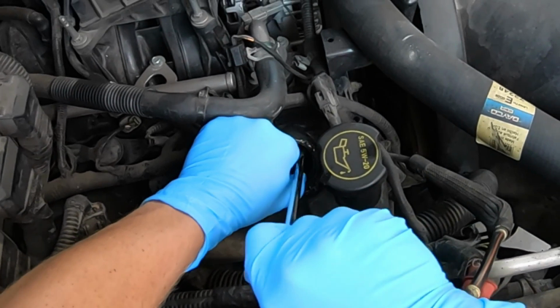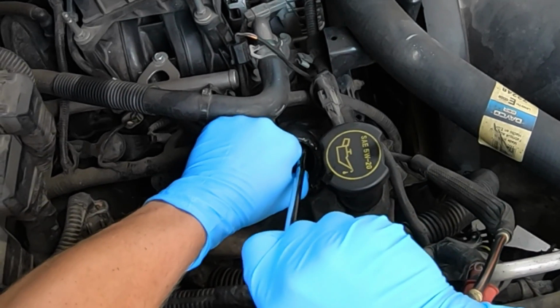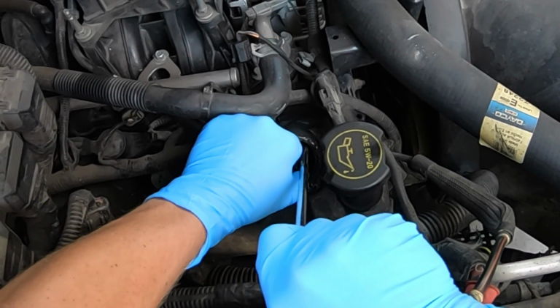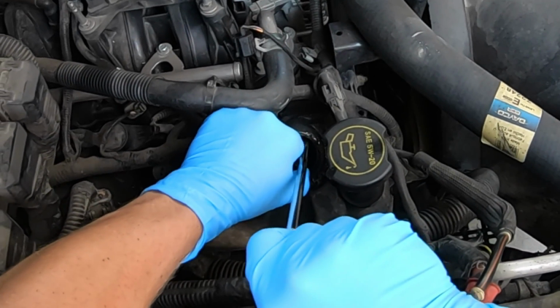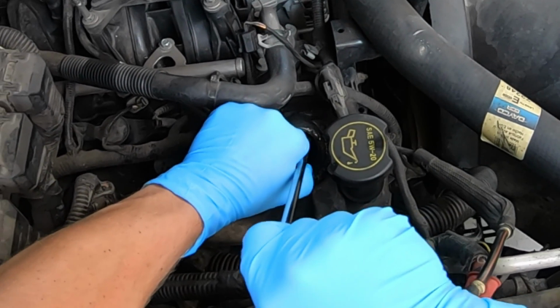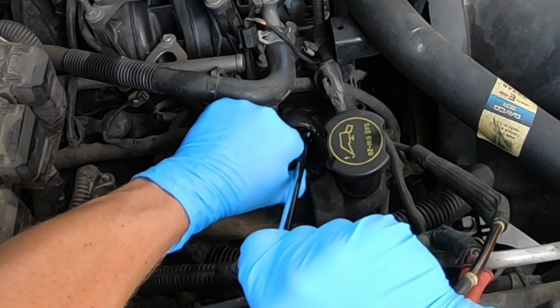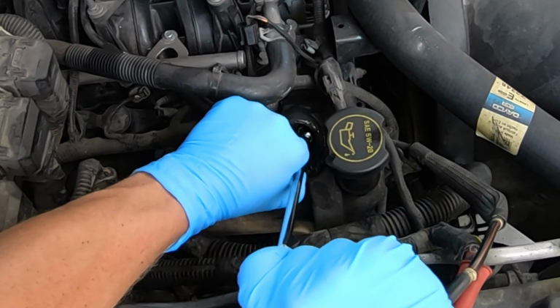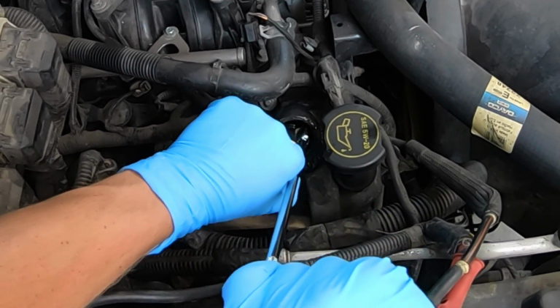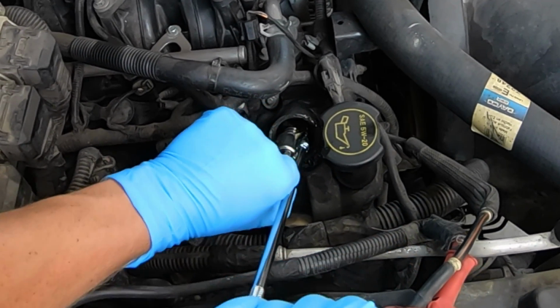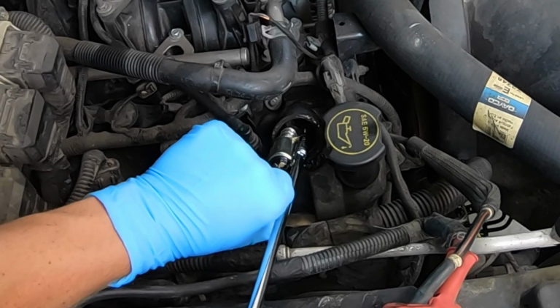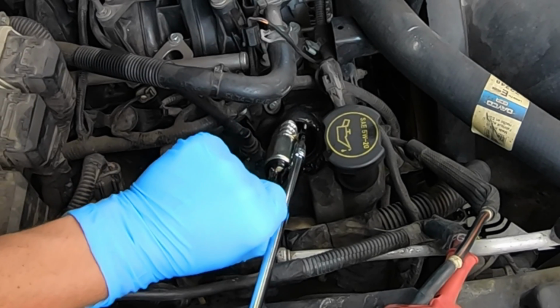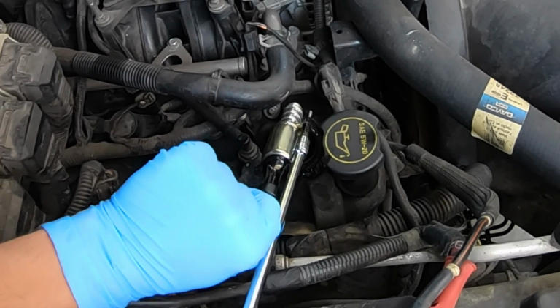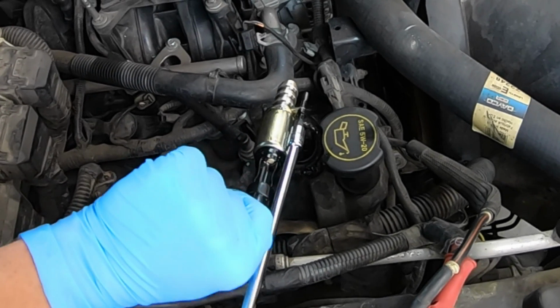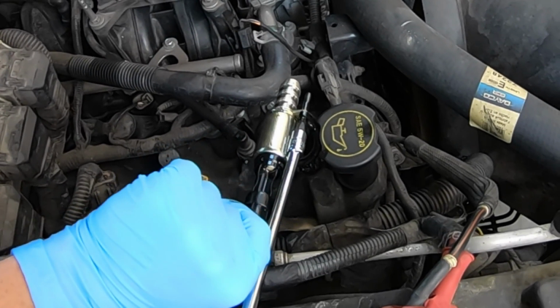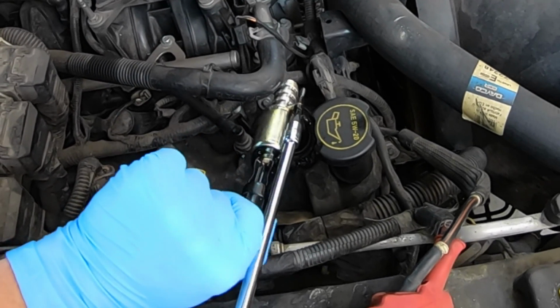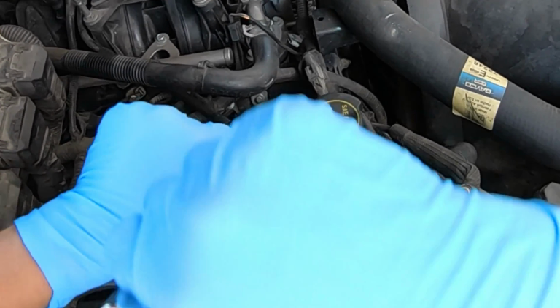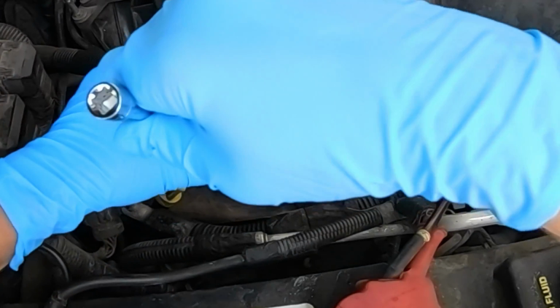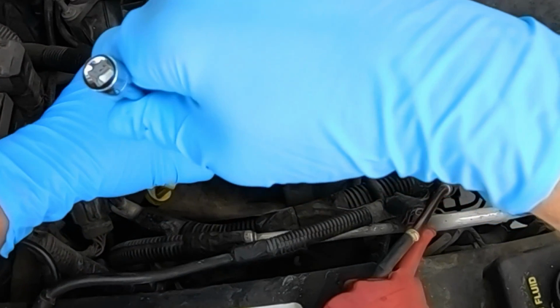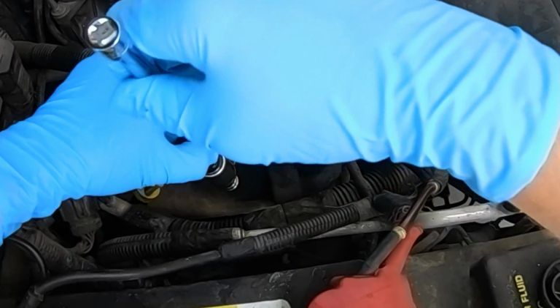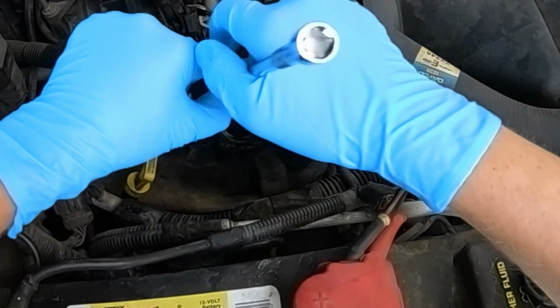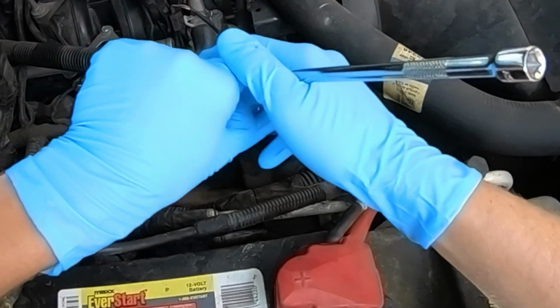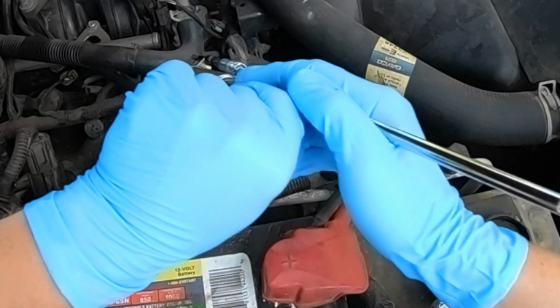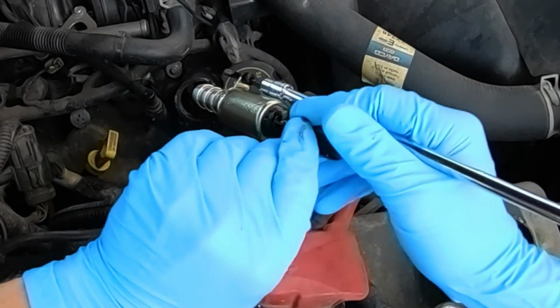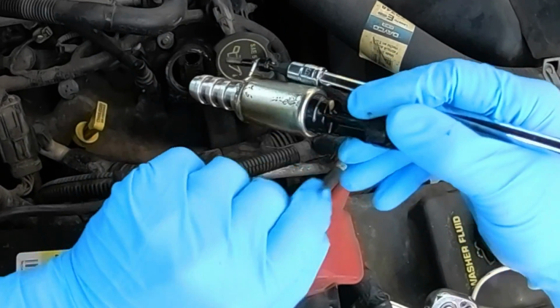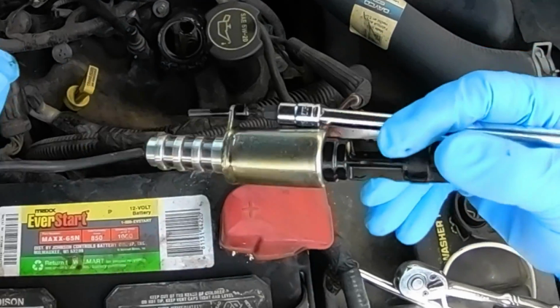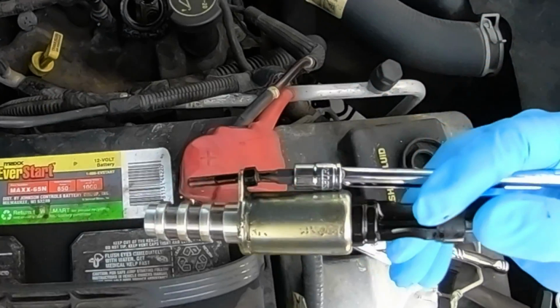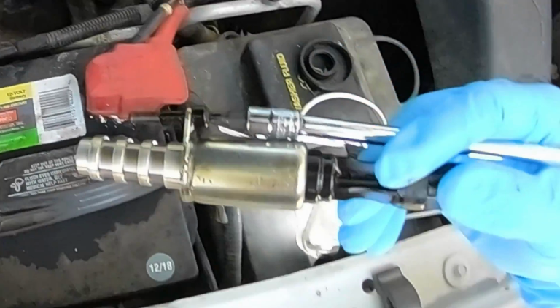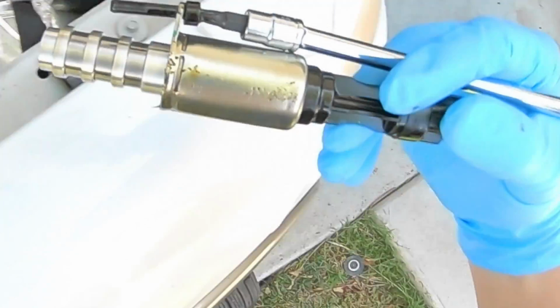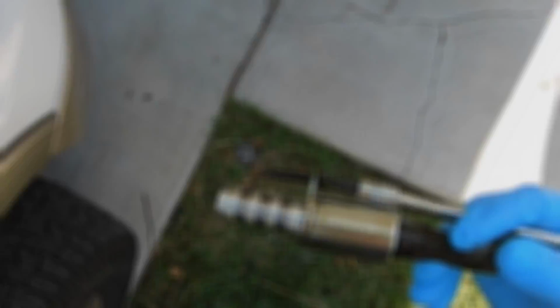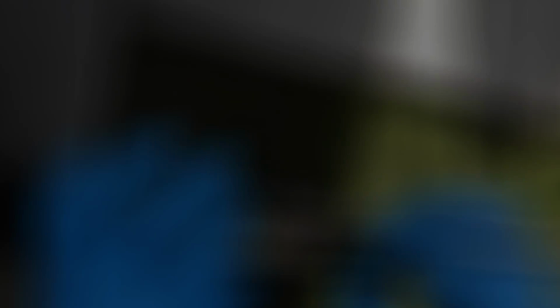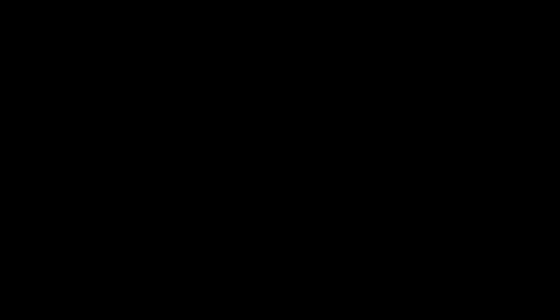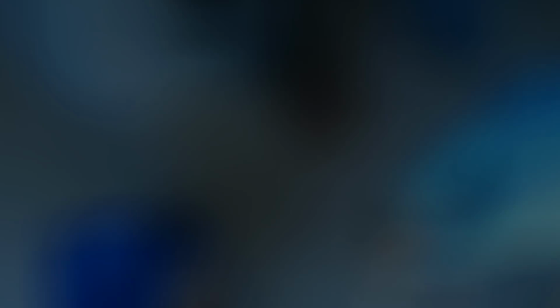Do not drop the screw into the valve cover itself. What I did was, as I loosened the screw, I pulled up on the solenoid so it came up with the screw — the screw came up with the solenoid. It came up as like an assembly.